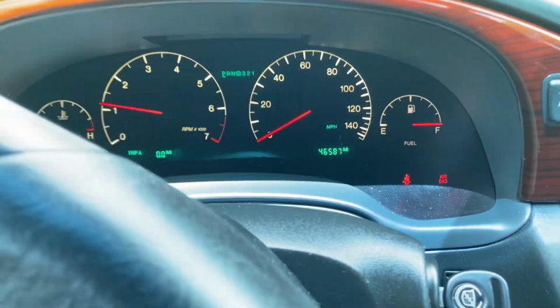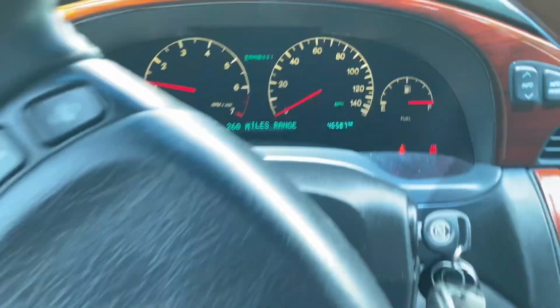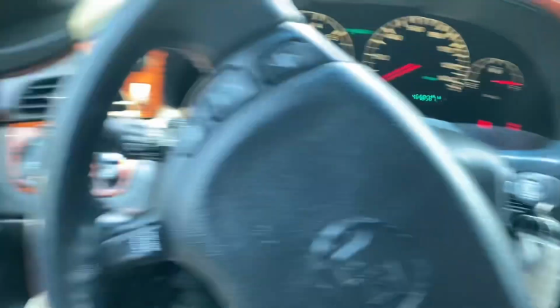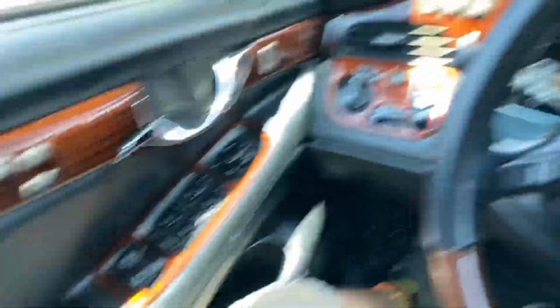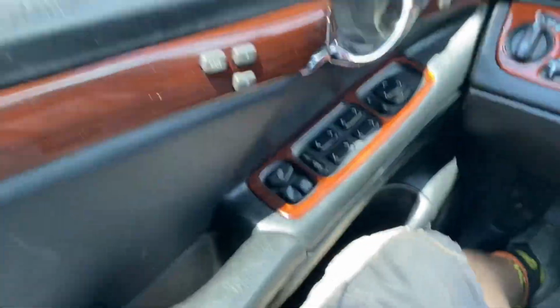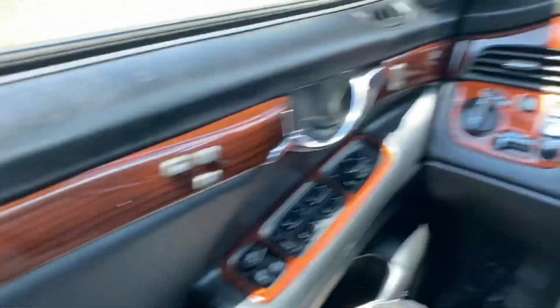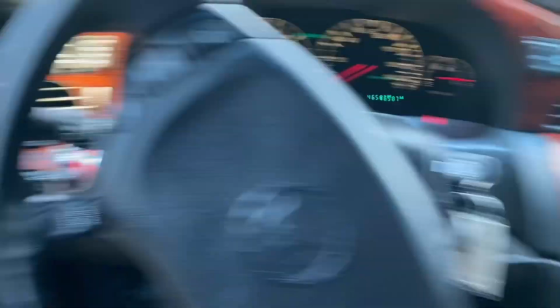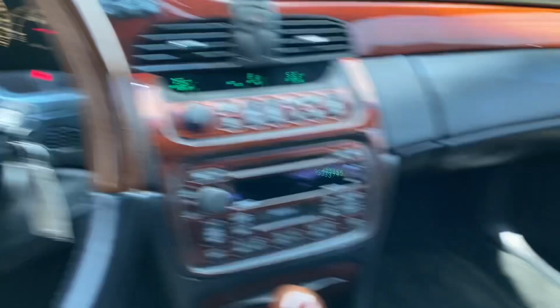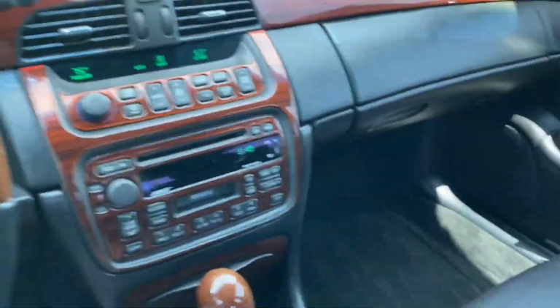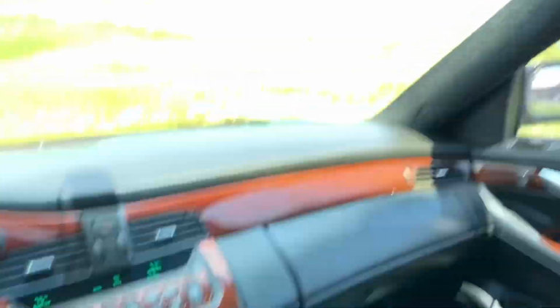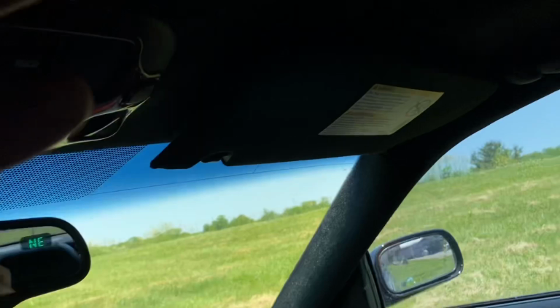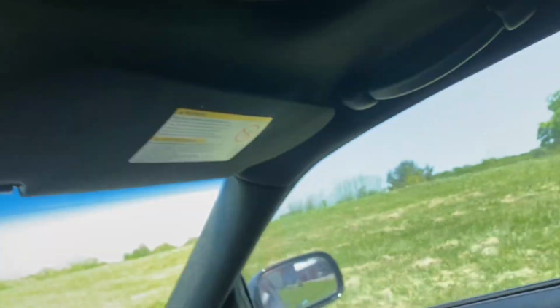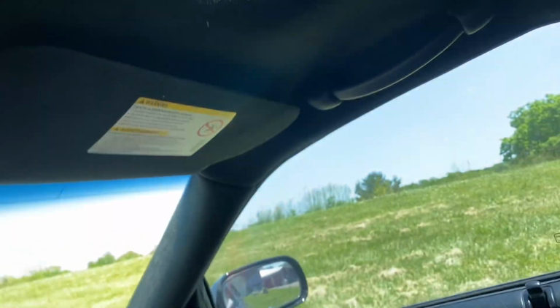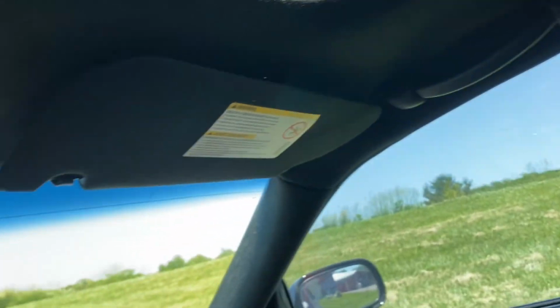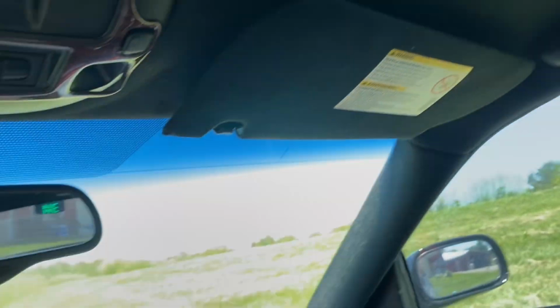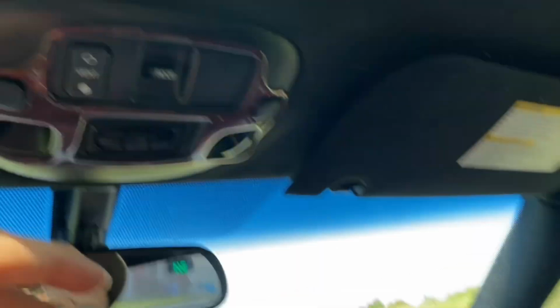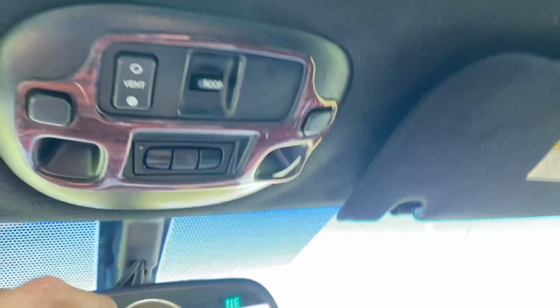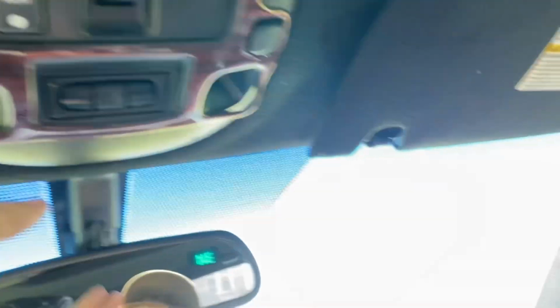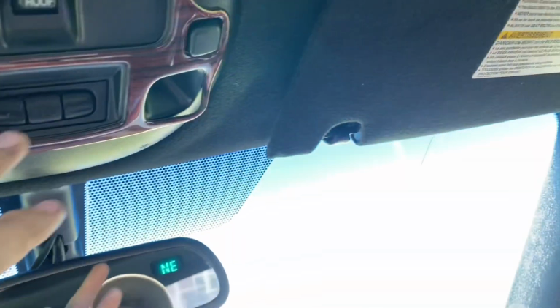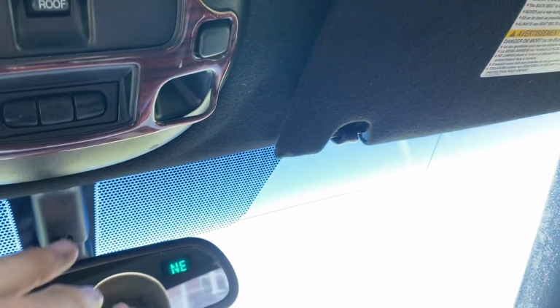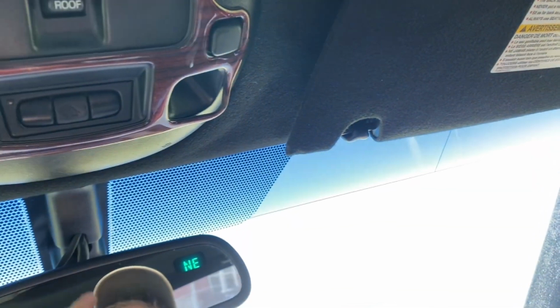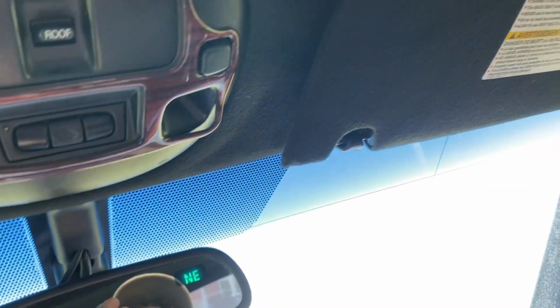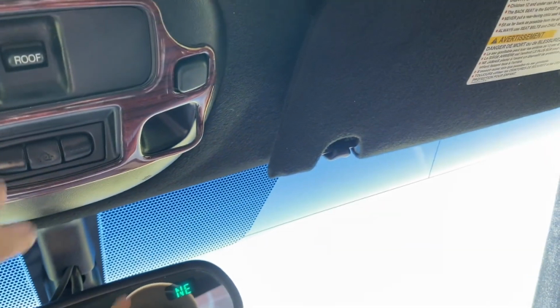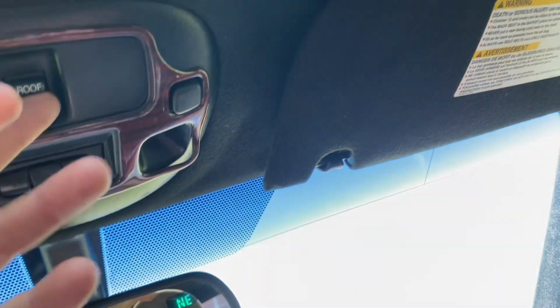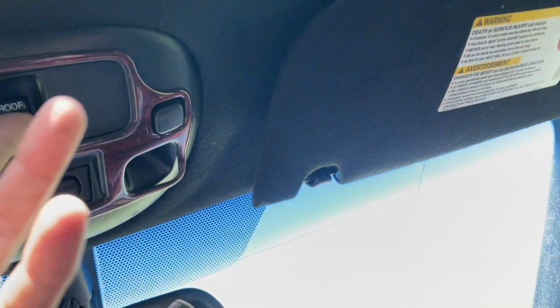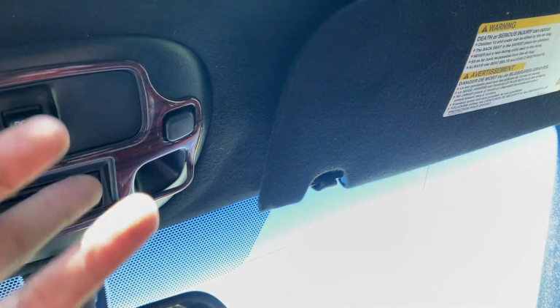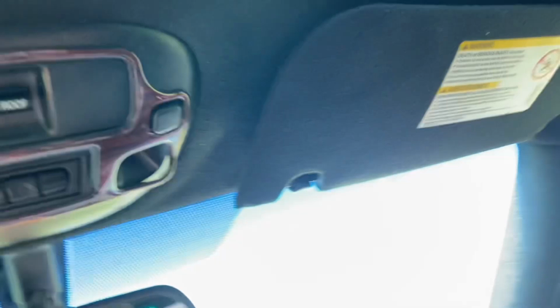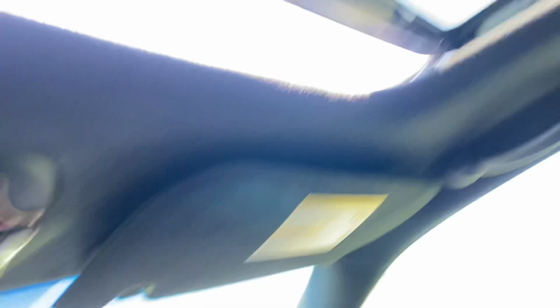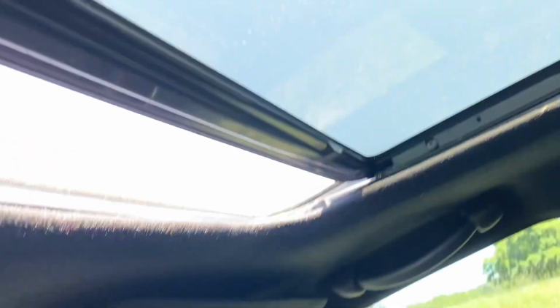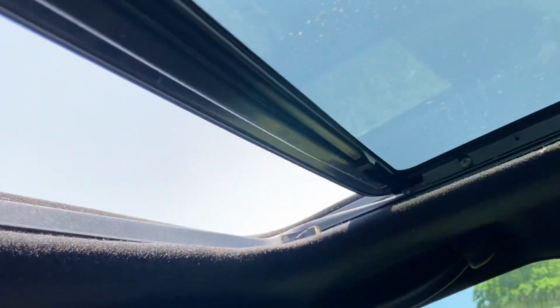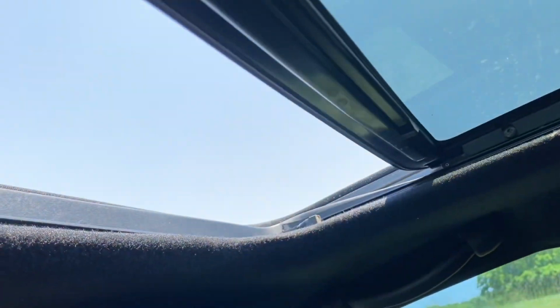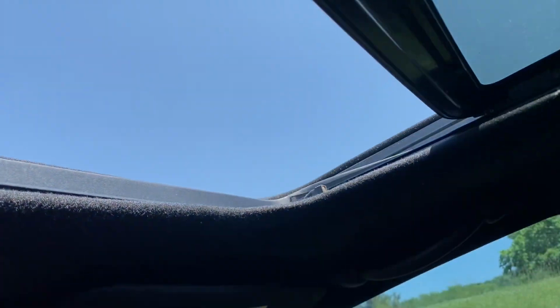46,587 miles. It is really super nice in here. You also have the sunroof, and it functions just fine.